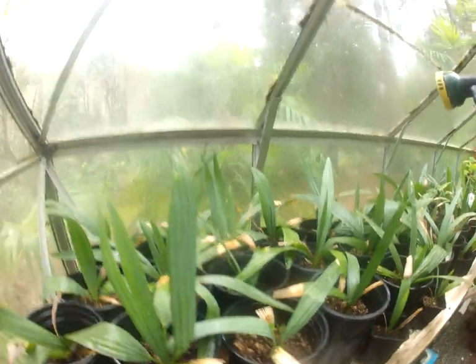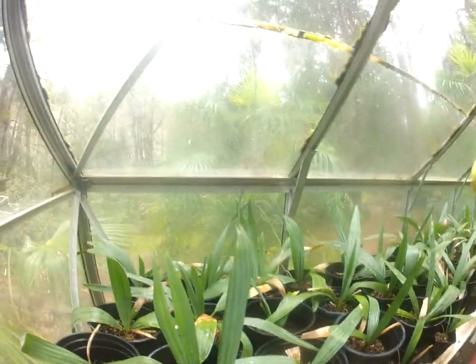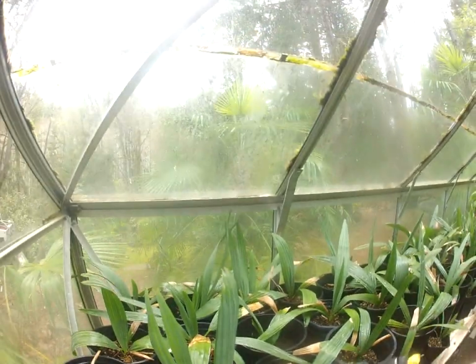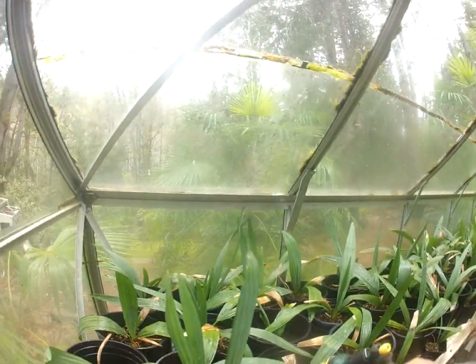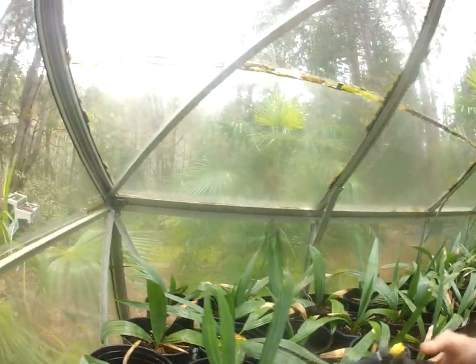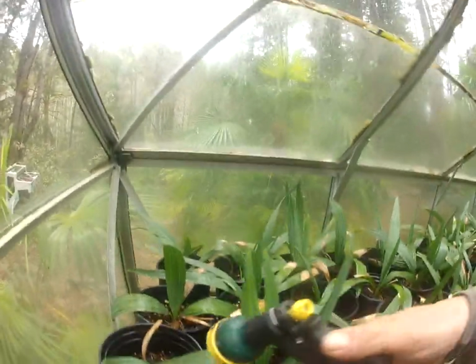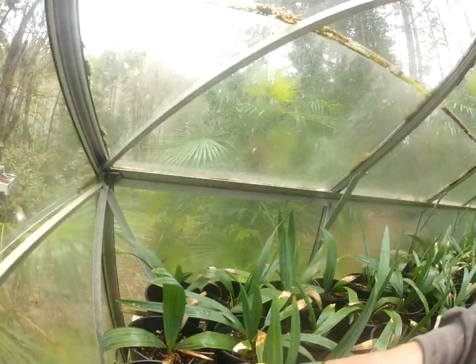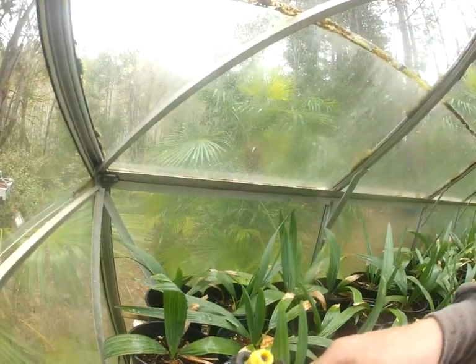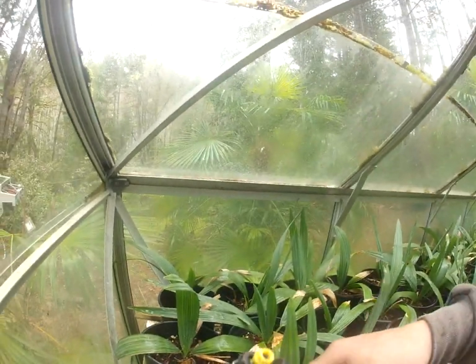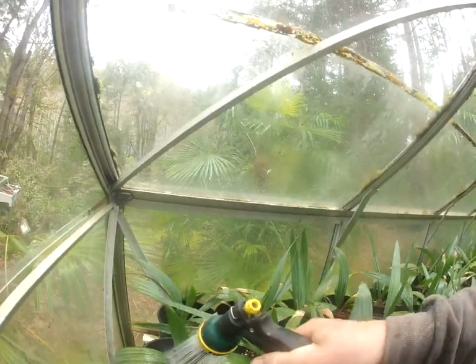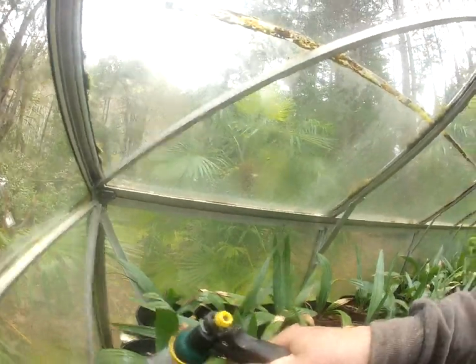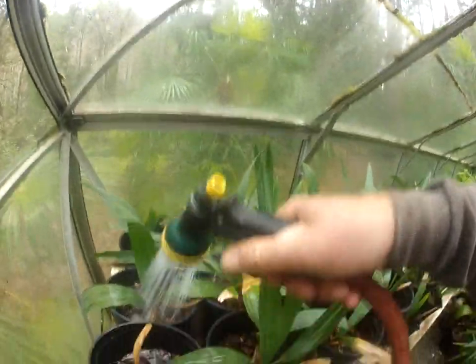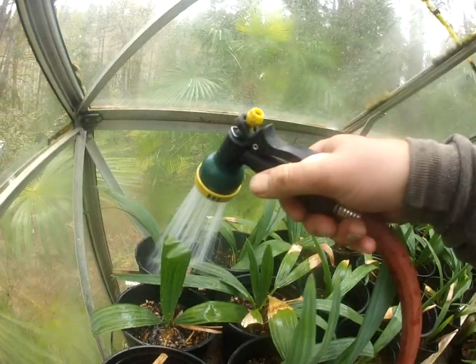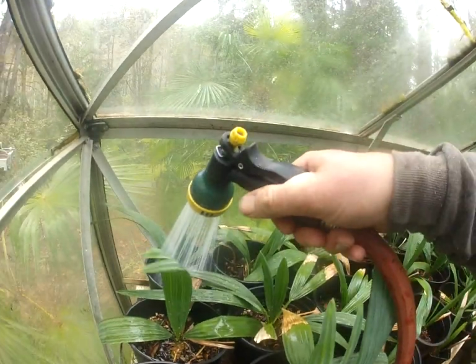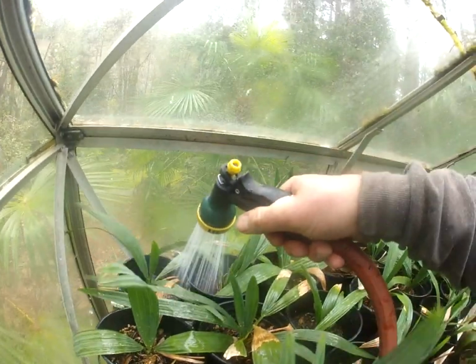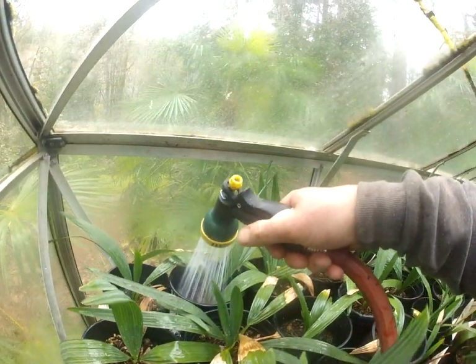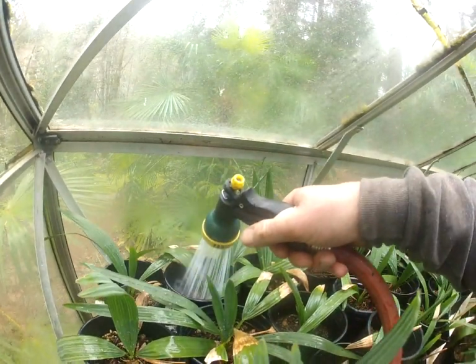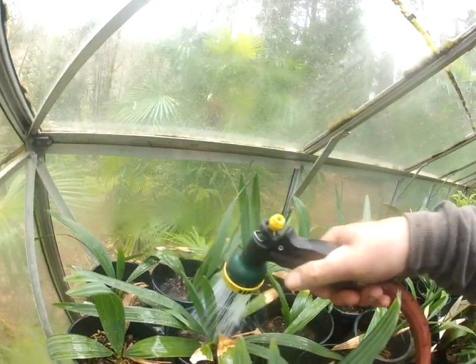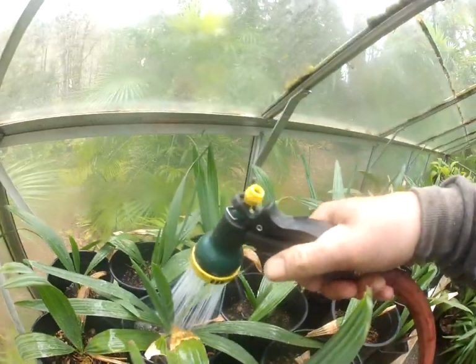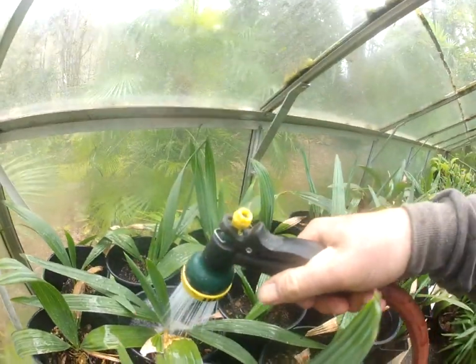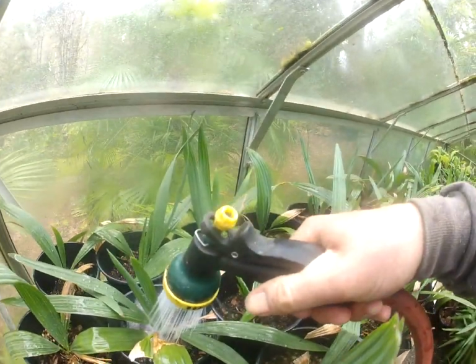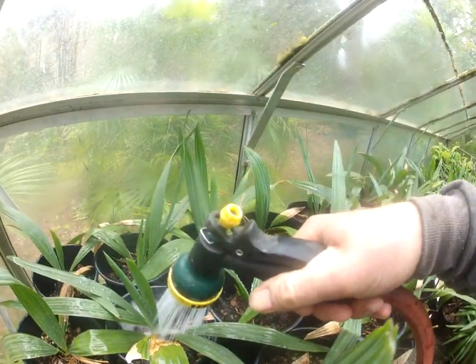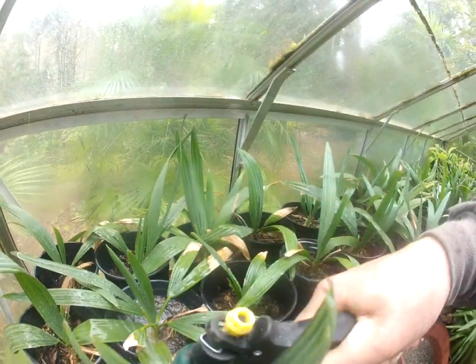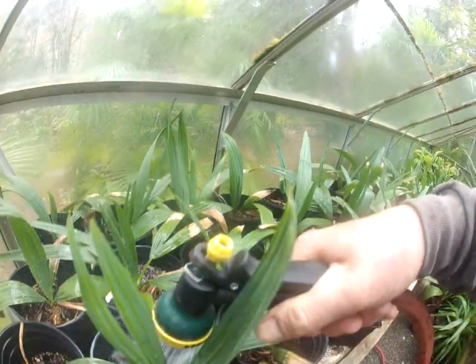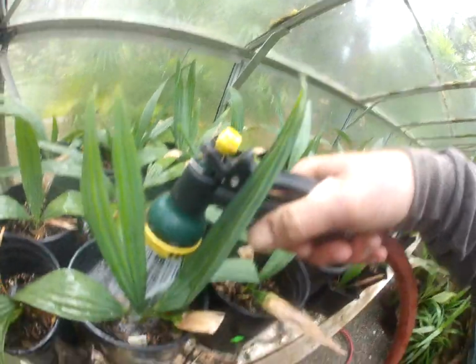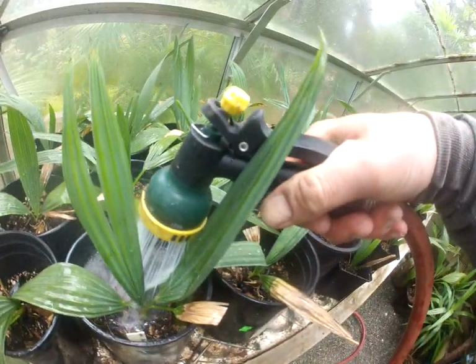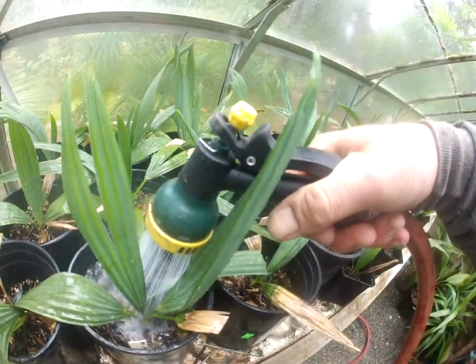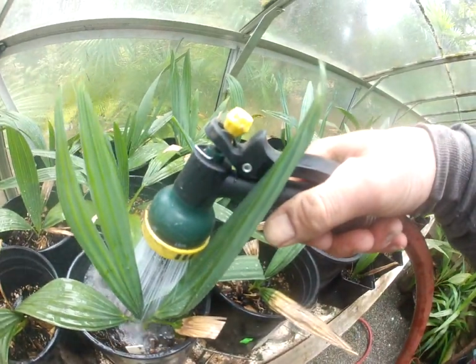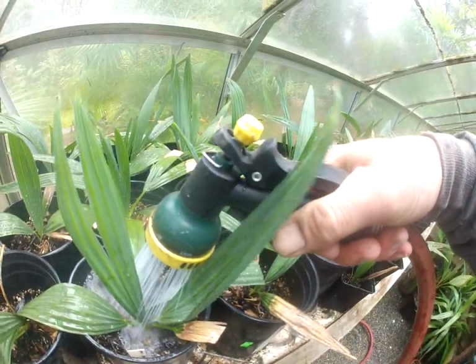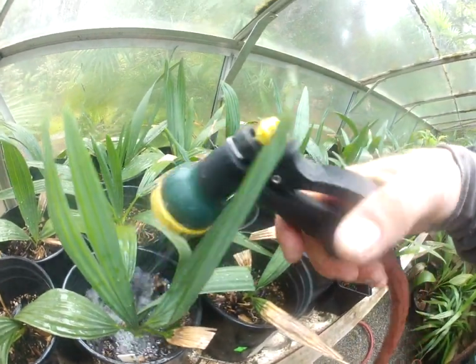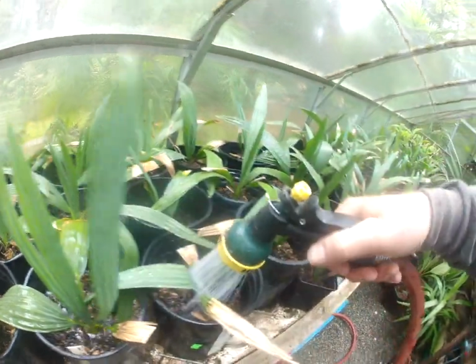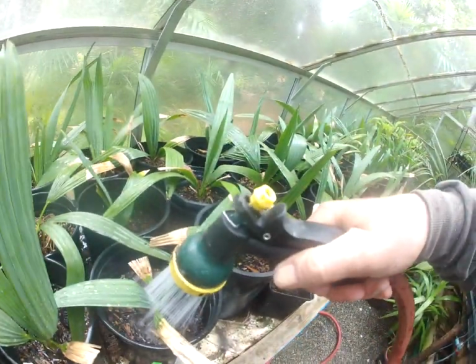Today folks, we are flood watering the Sabal Minor Palms. These go many months without watering in the winter months, so it's a good time to come in here and give them a good drink. Just keep that hose in there, that nozzle, and just soak them down.